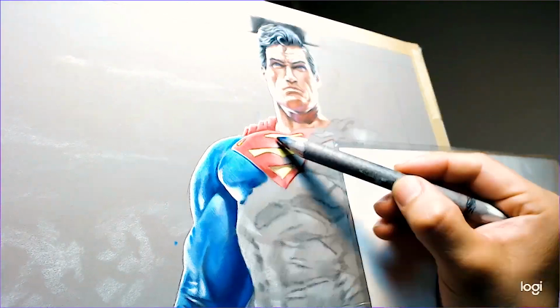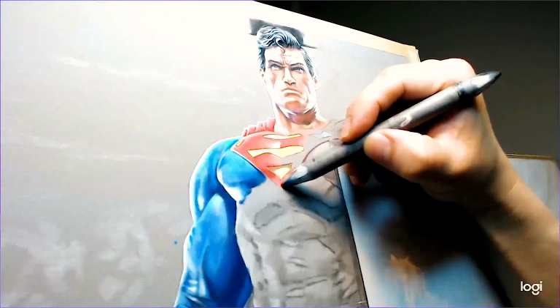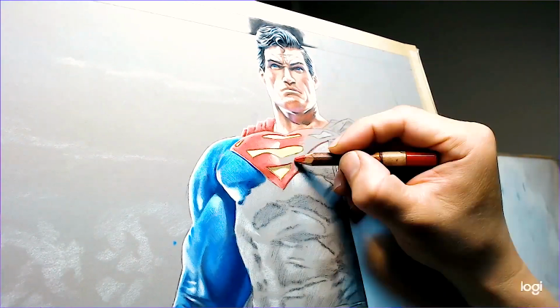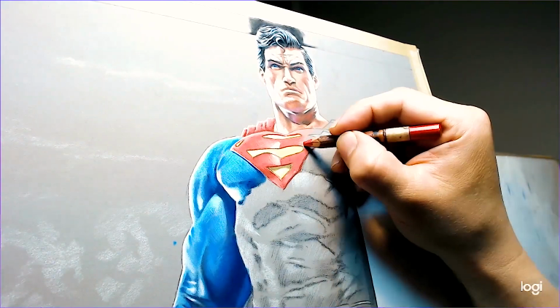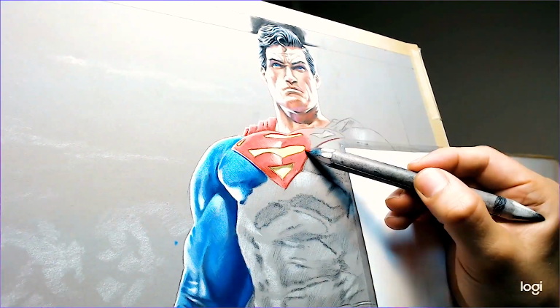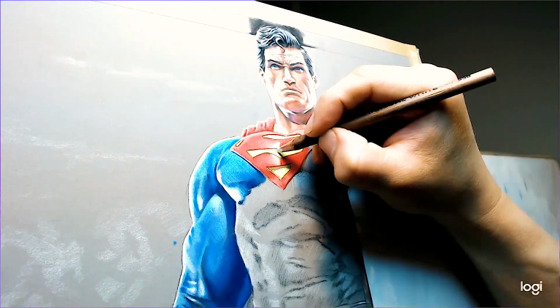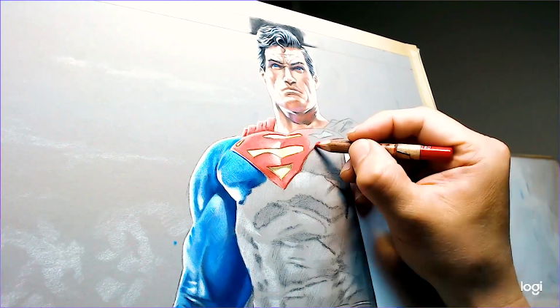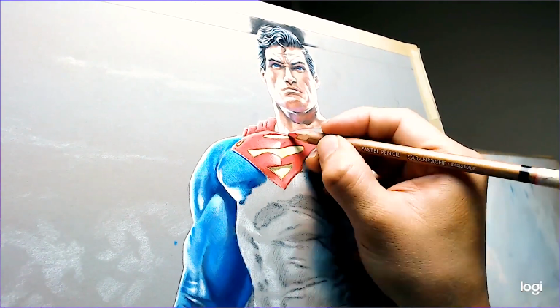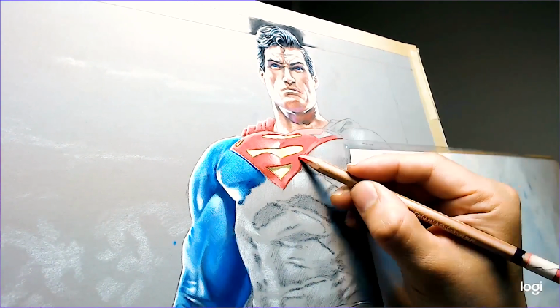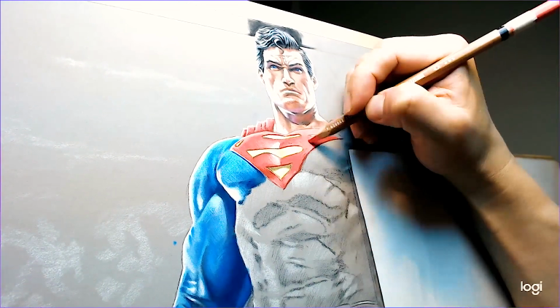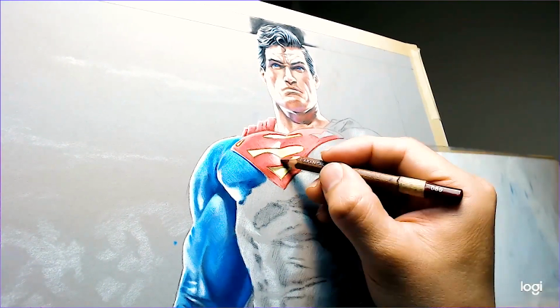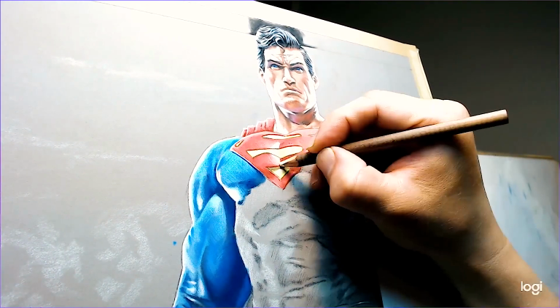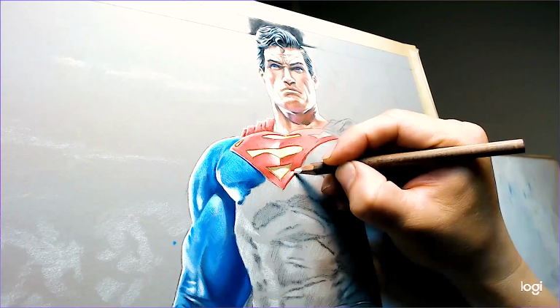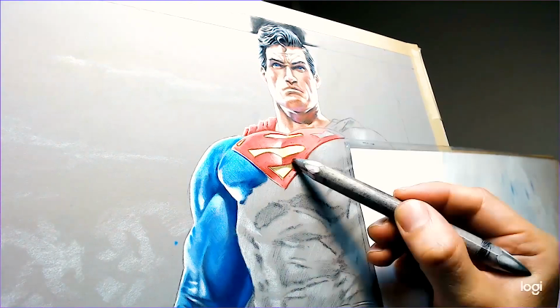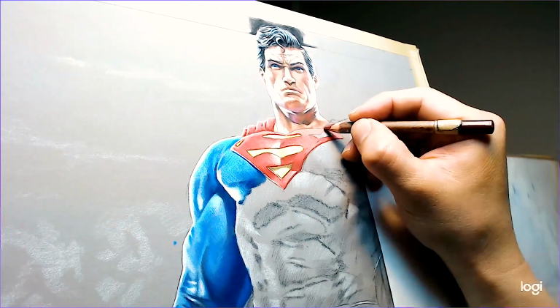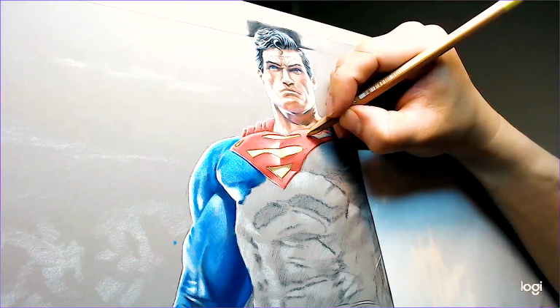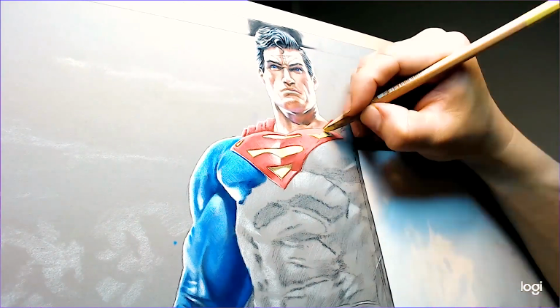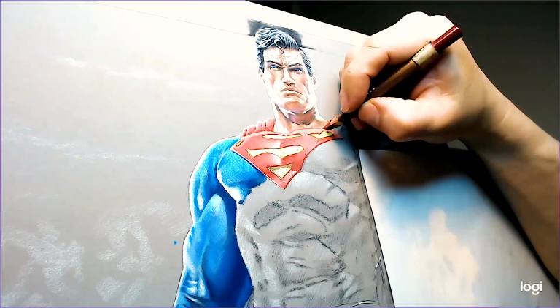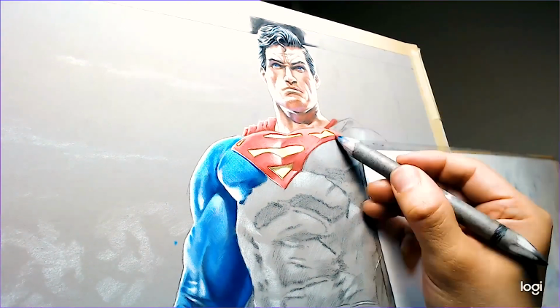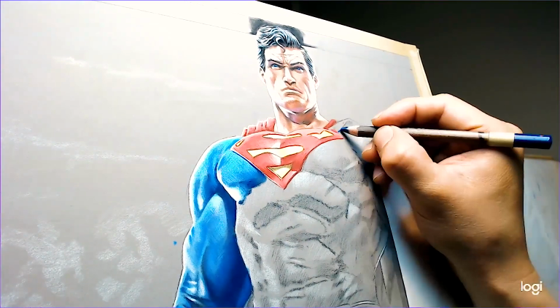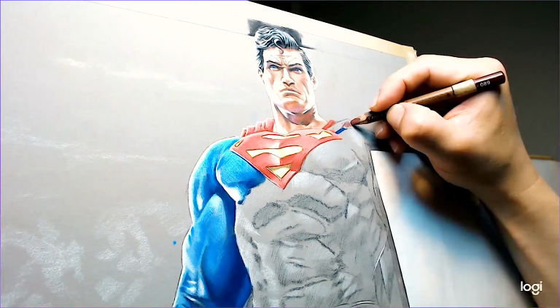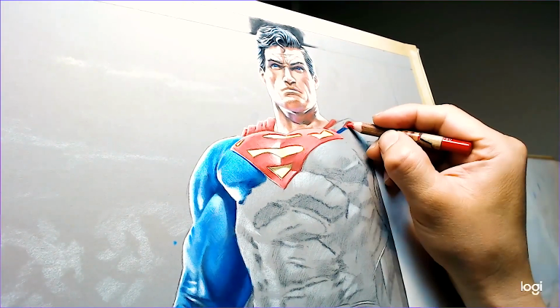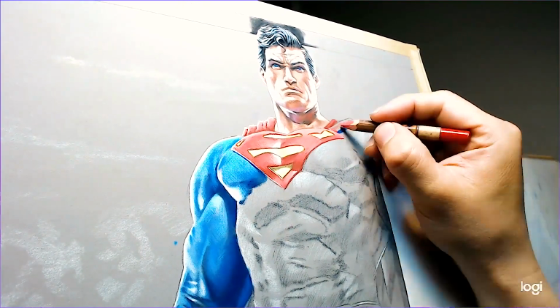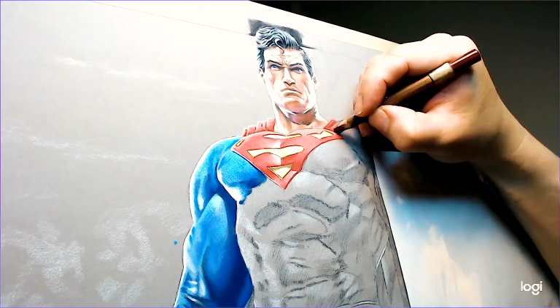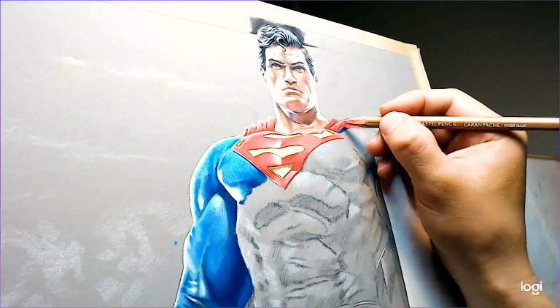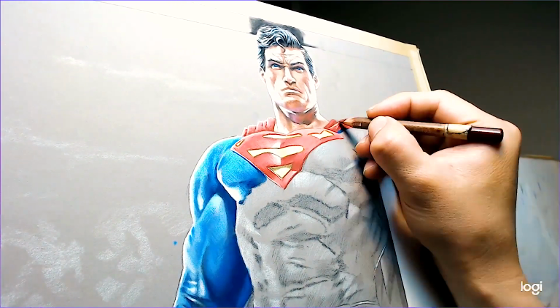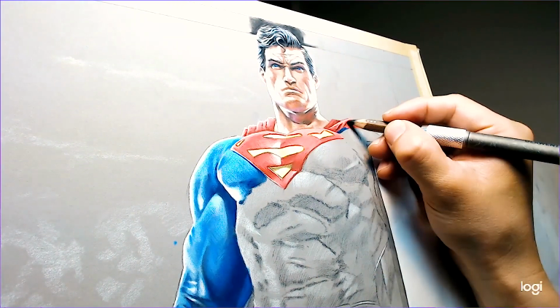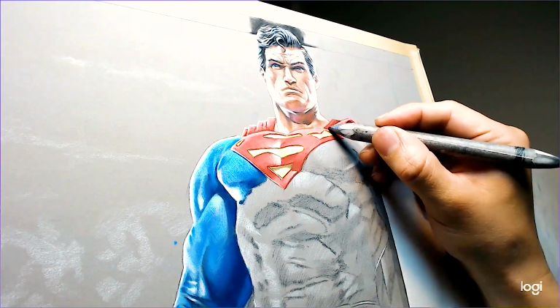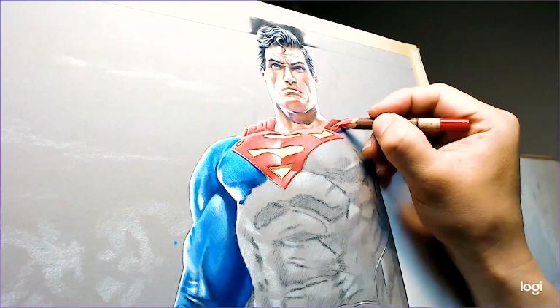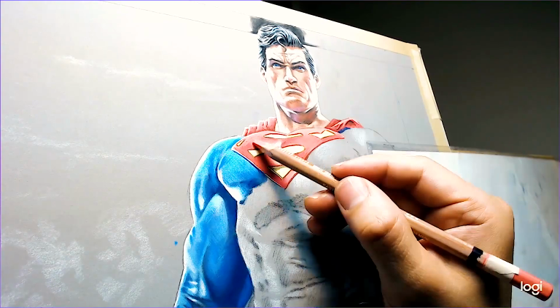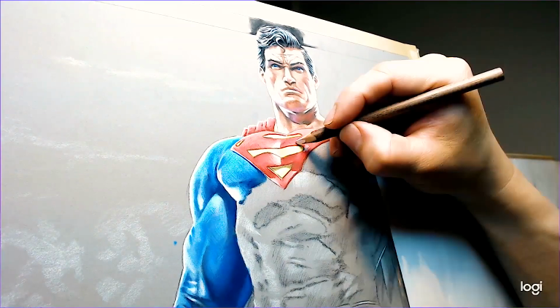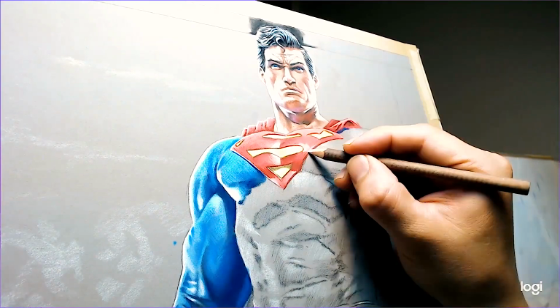Here we are working on the Superman logo. We're starting out with a red color, and for the highlights we'll add some pink and then some white on top of that. For the insignia we've got a few yellows in there.